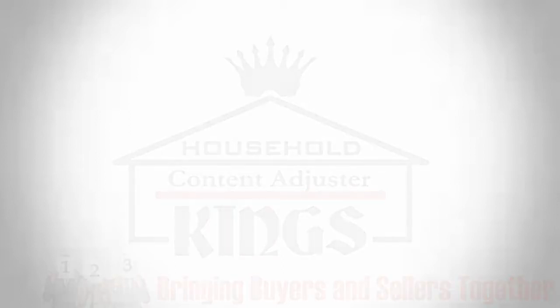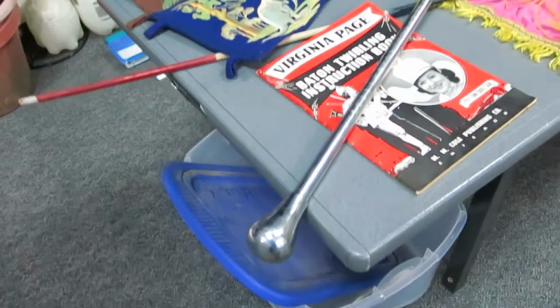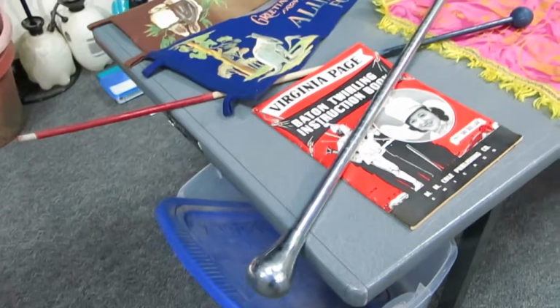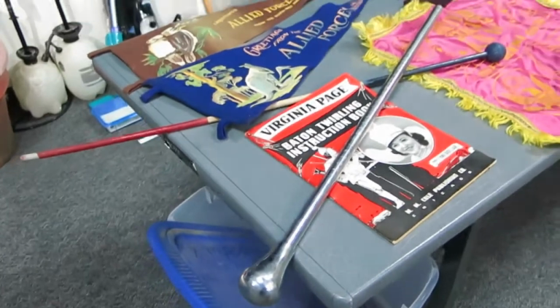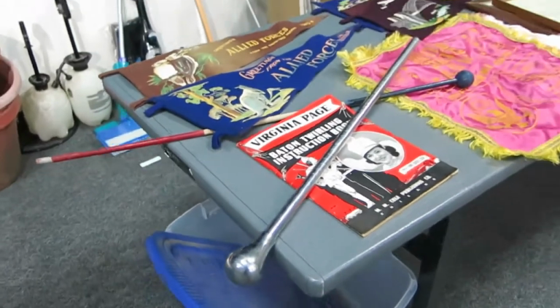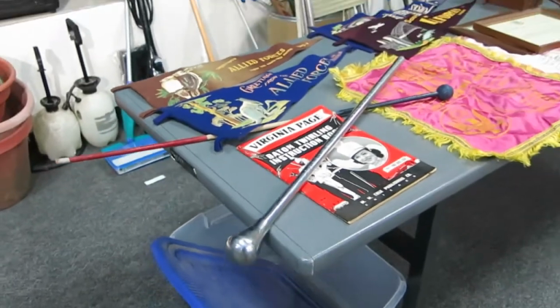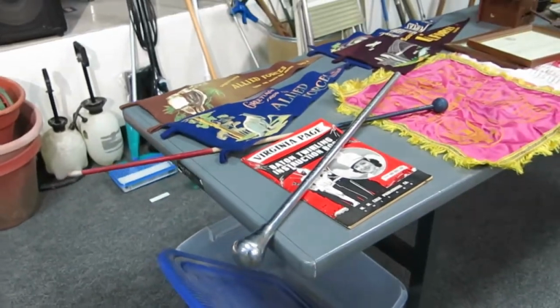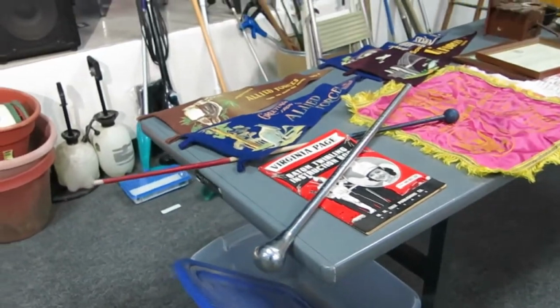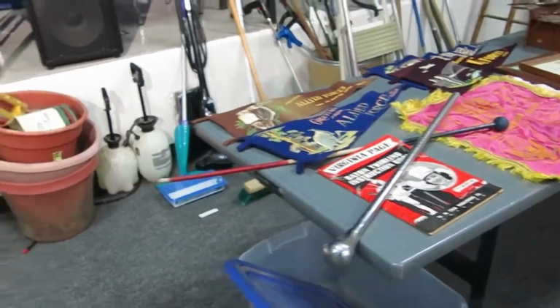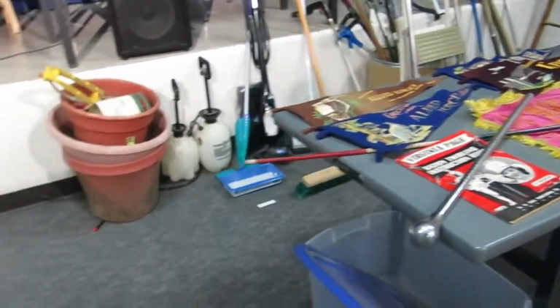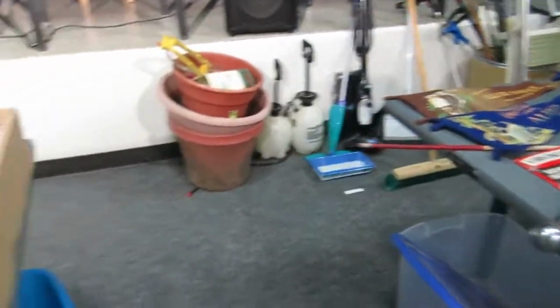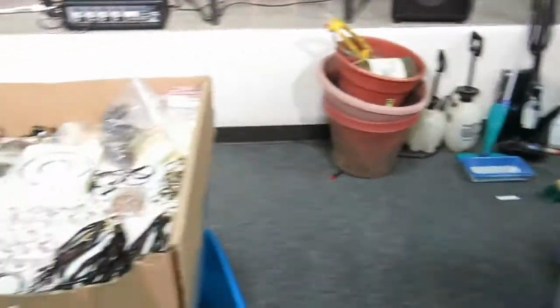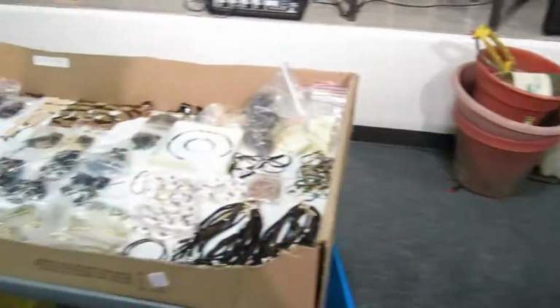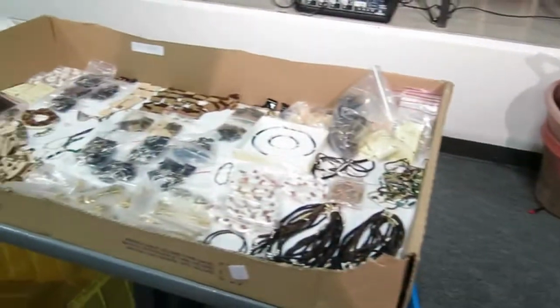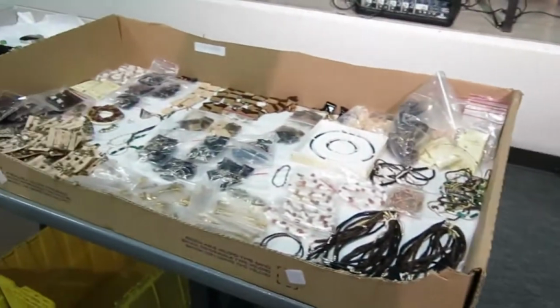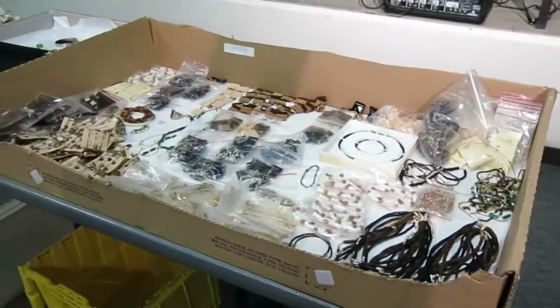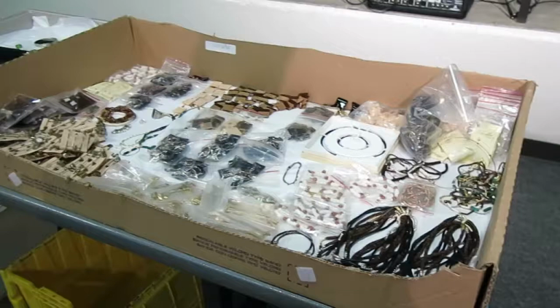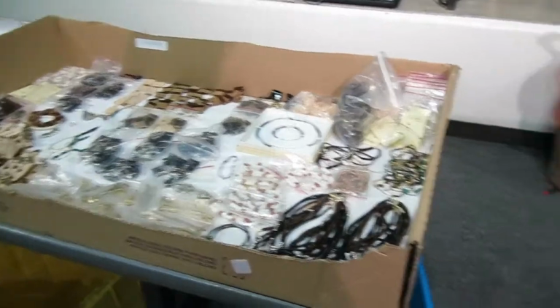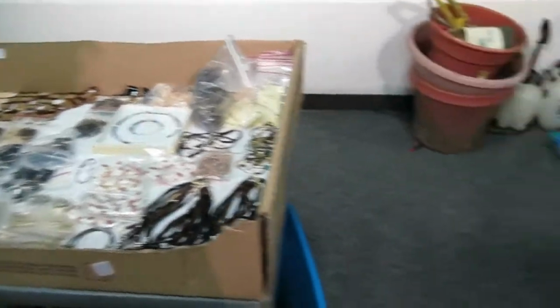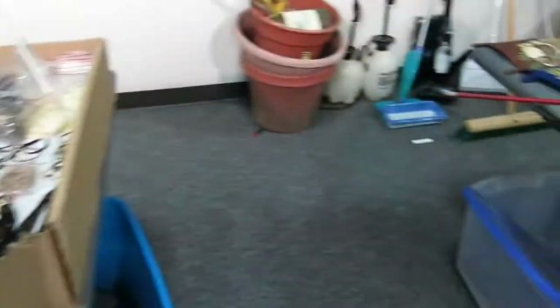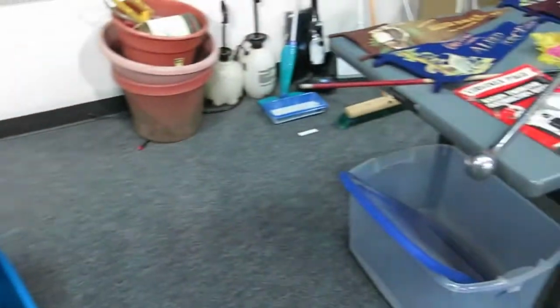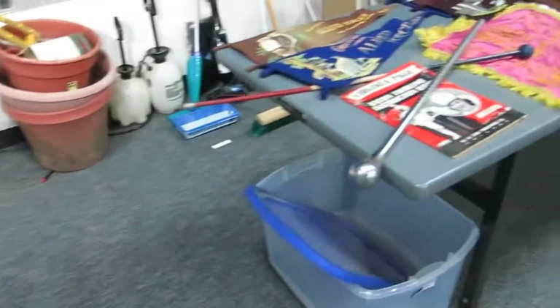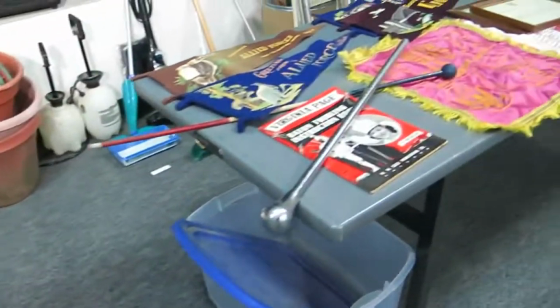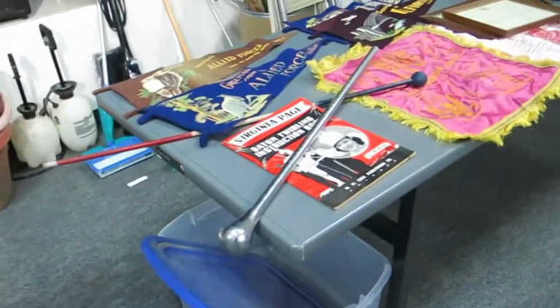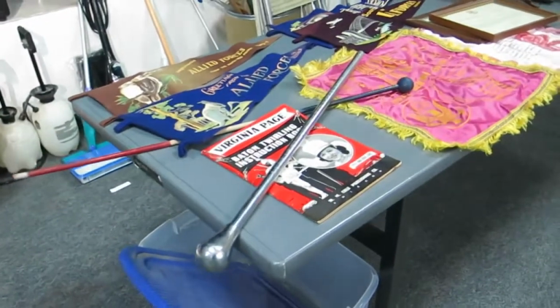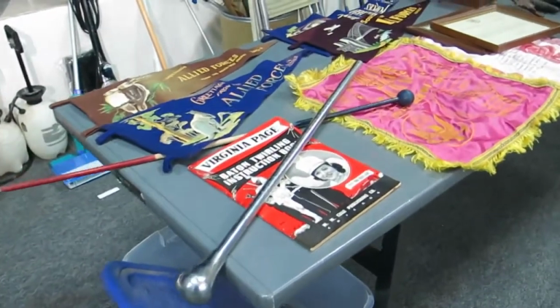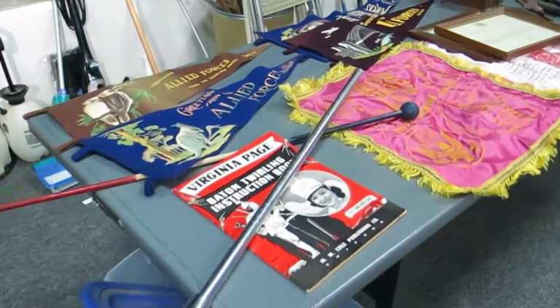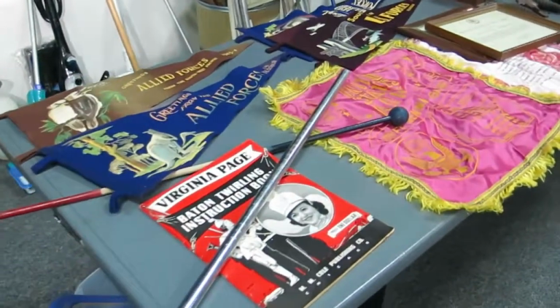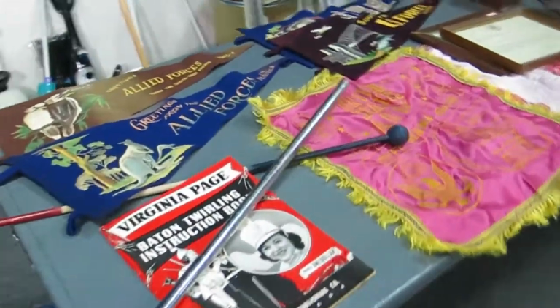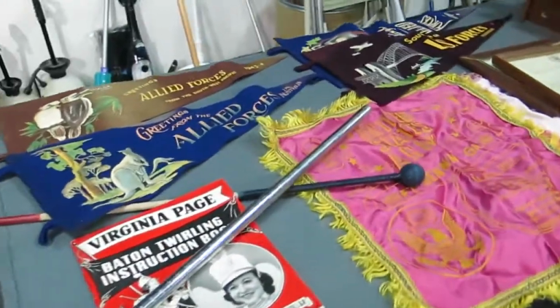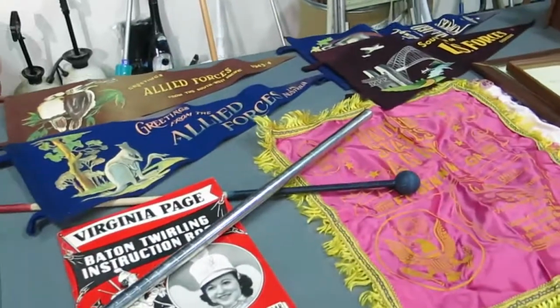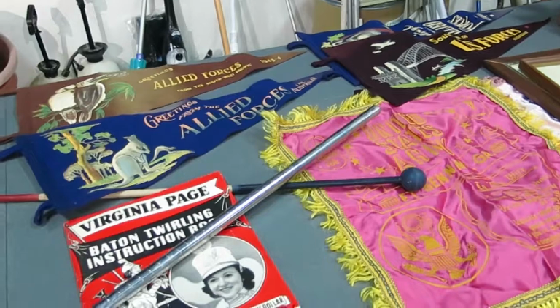Hey guys, it's David. I just want to give you a quick walkthrough of the auction house for tomorrow's auction, October 15th. Preview registration is going to start at 3pm. The first item is not going to sell until 5:30pm.